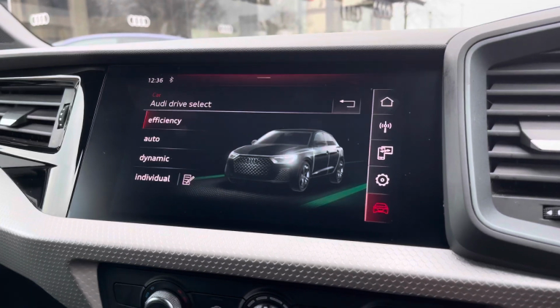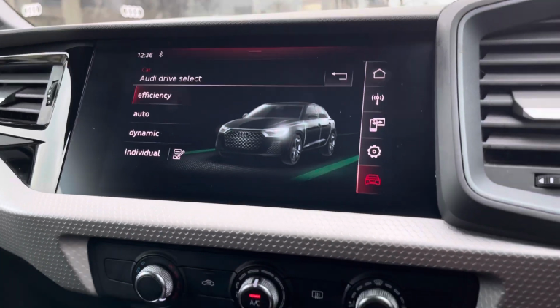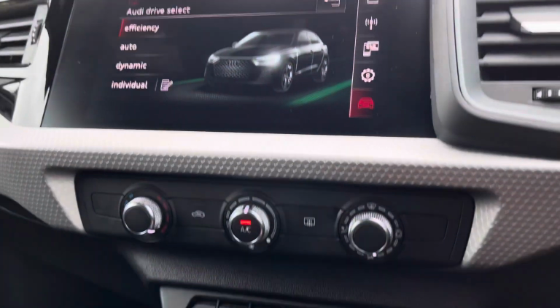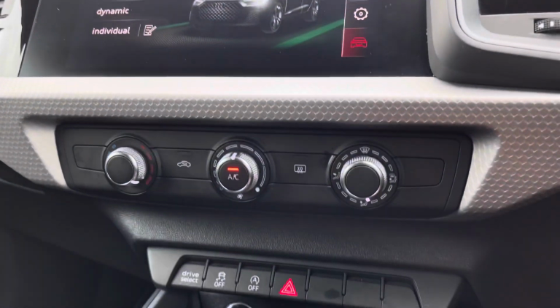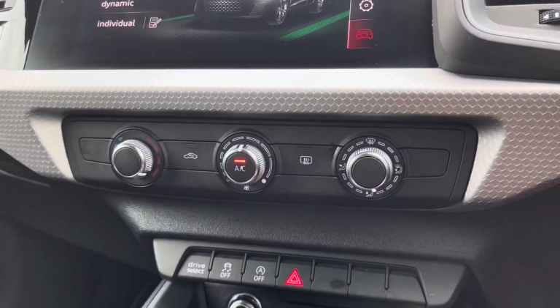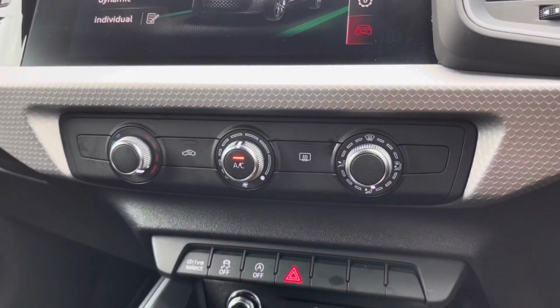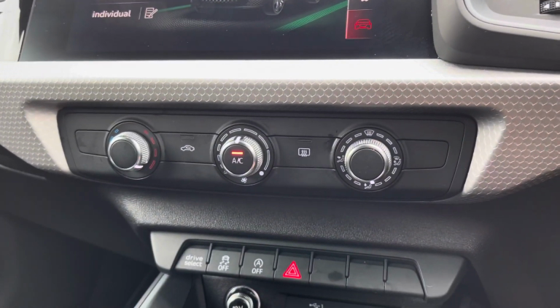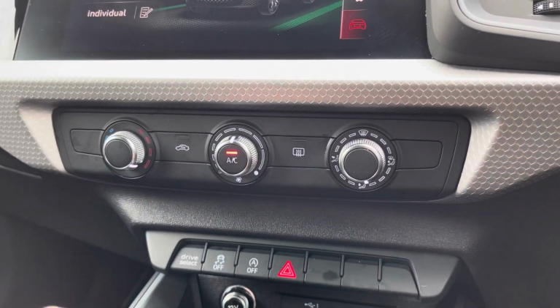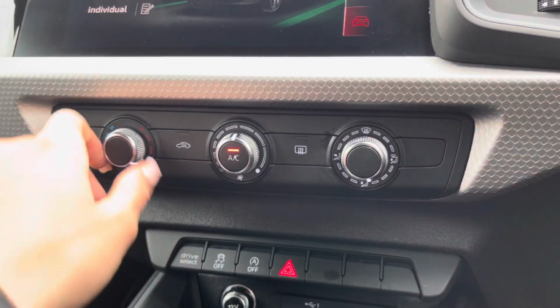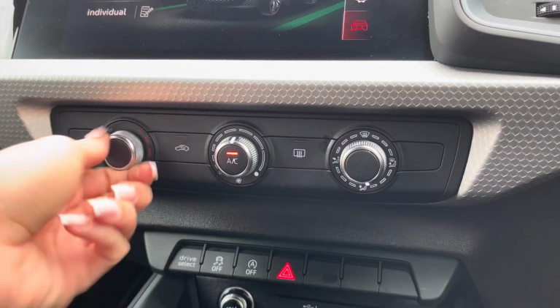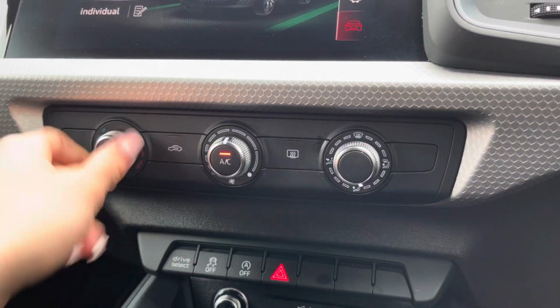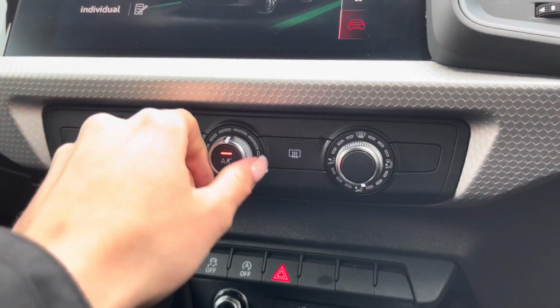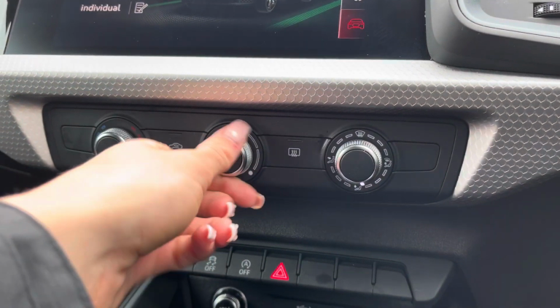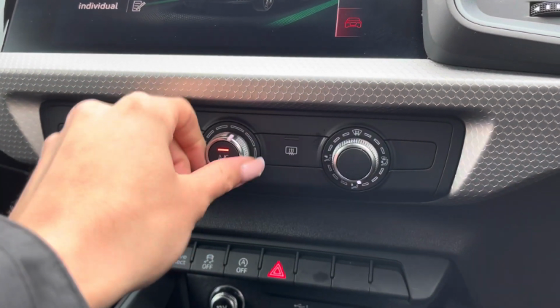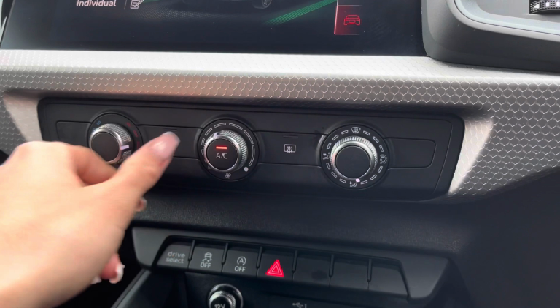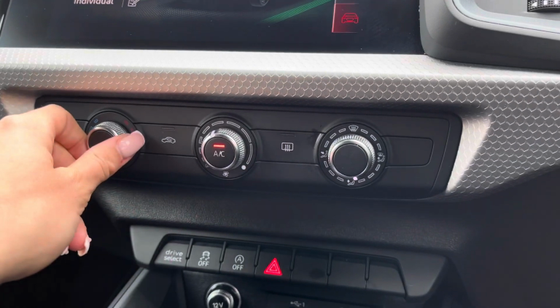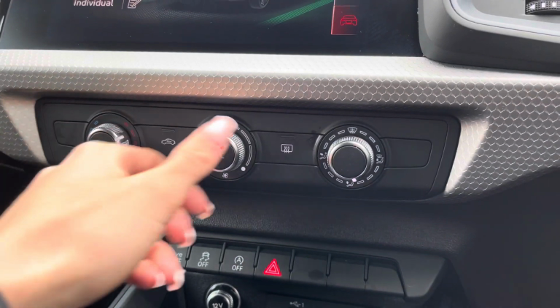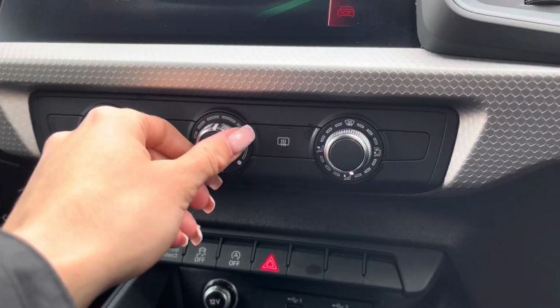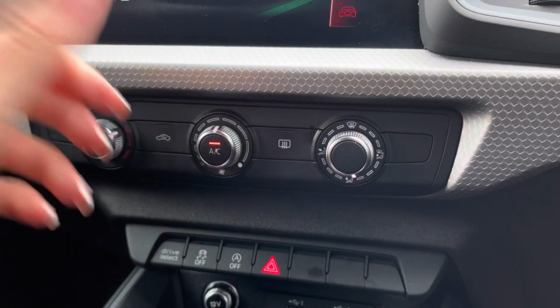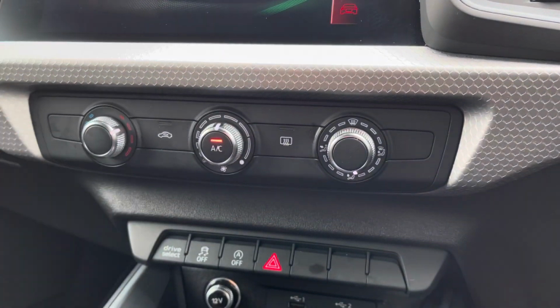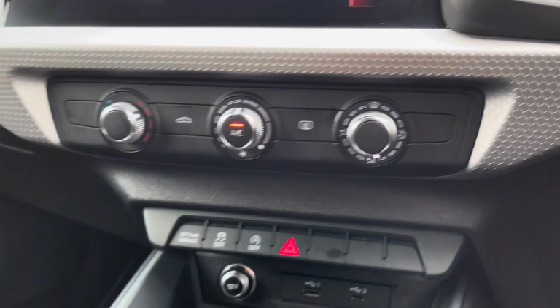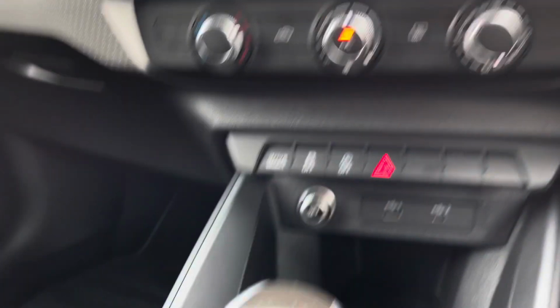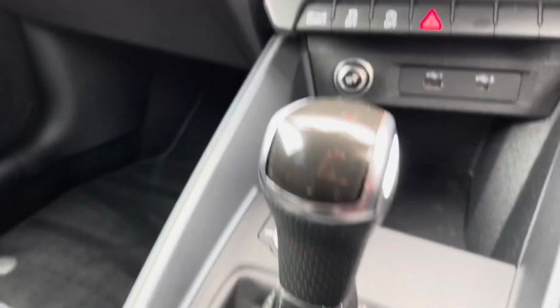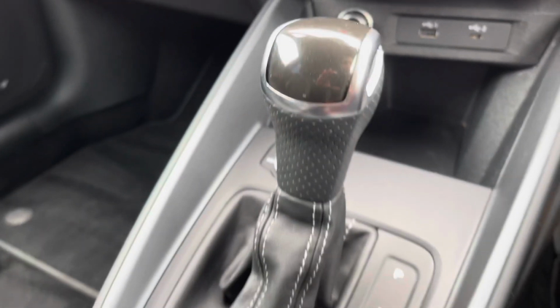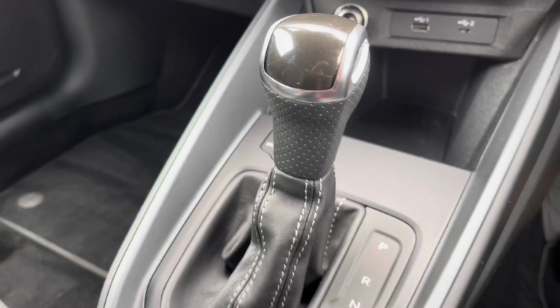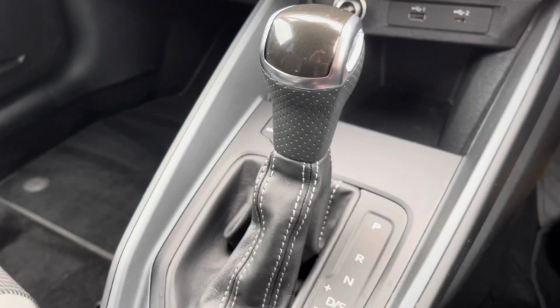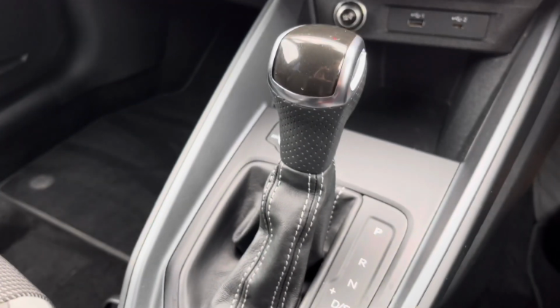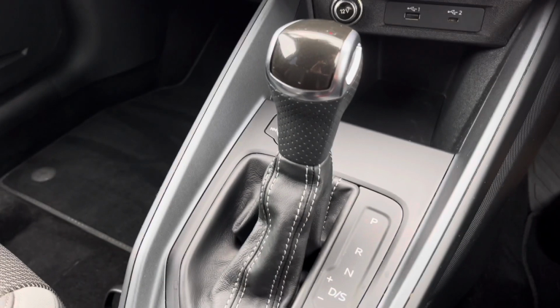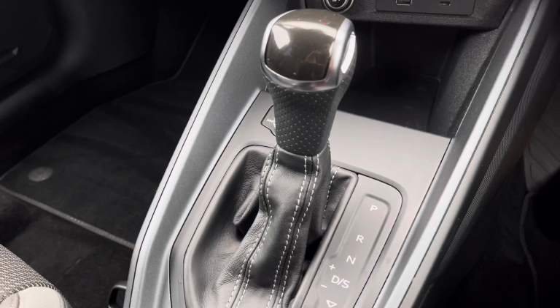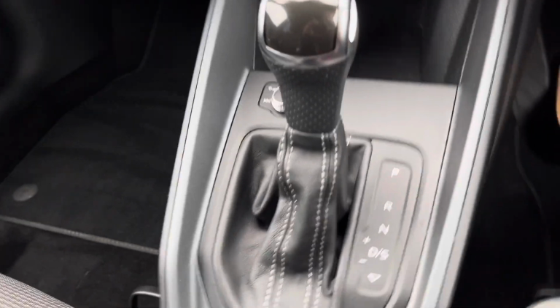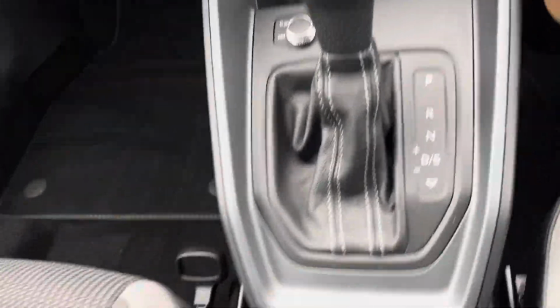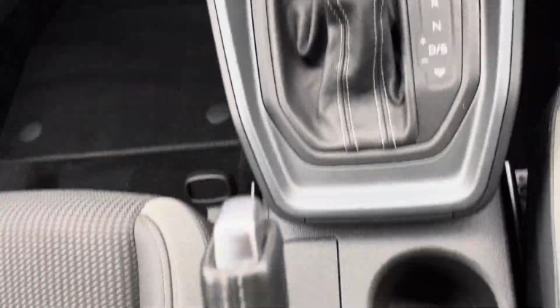Moving down, we have the manual air conditioning controlled by three separate dials, an automatic gear stick, a couple of cup holders, as well as a leather handbrake.